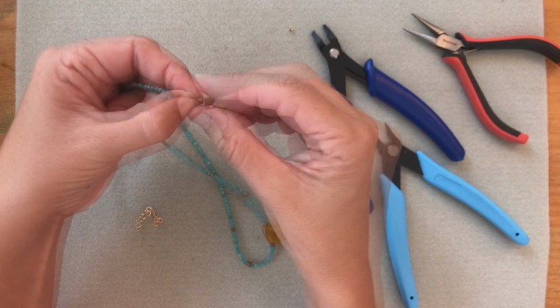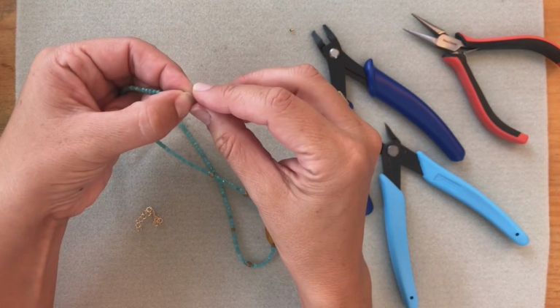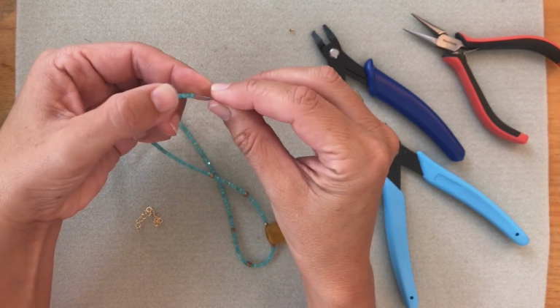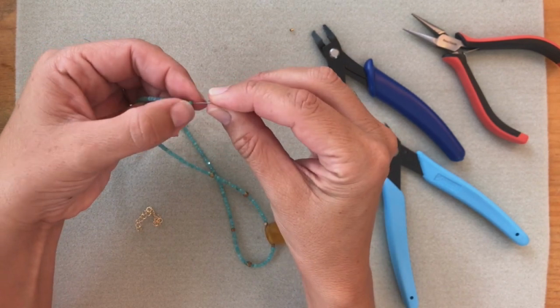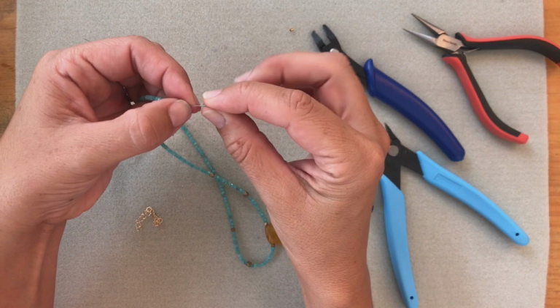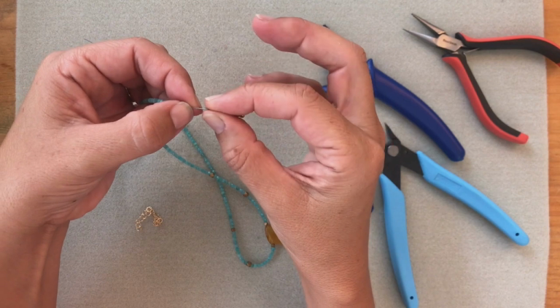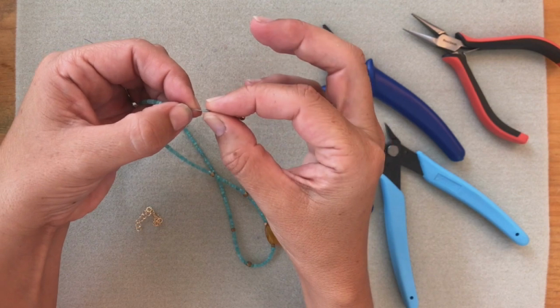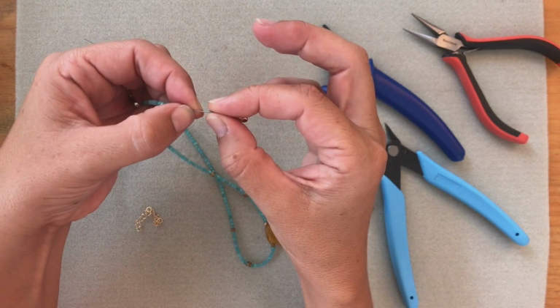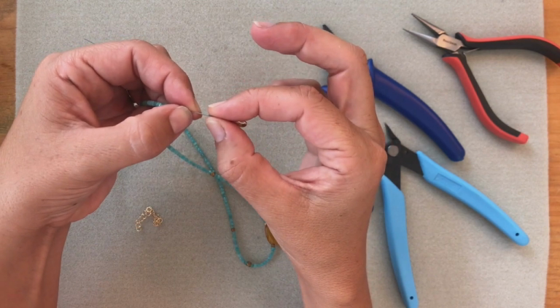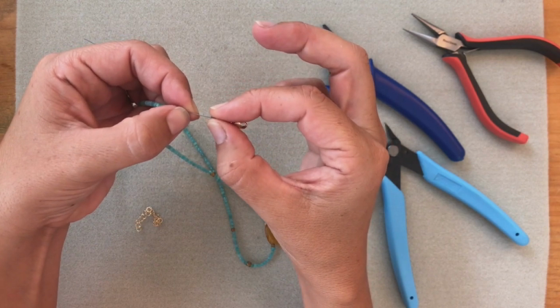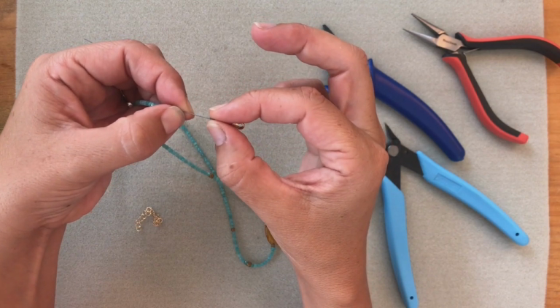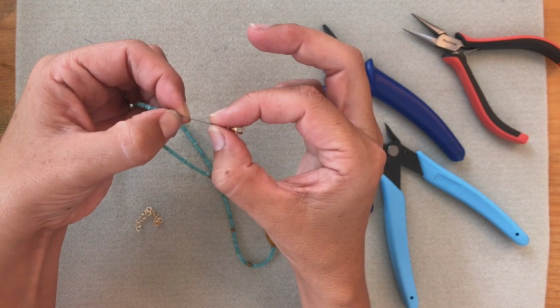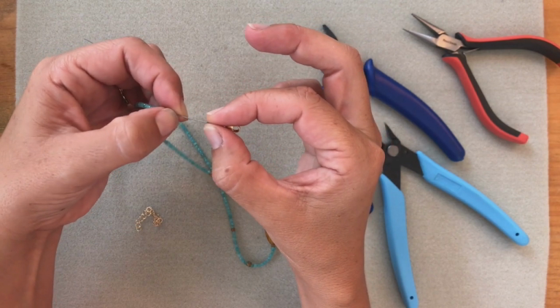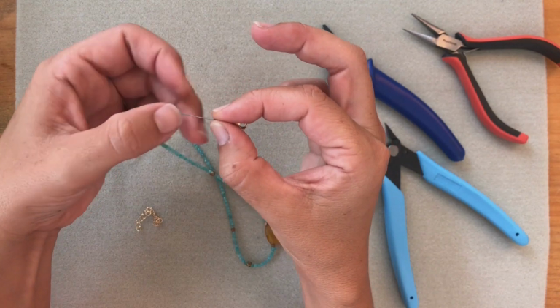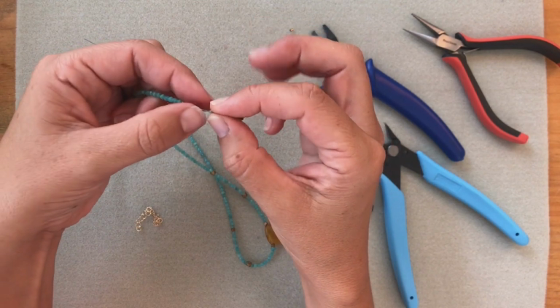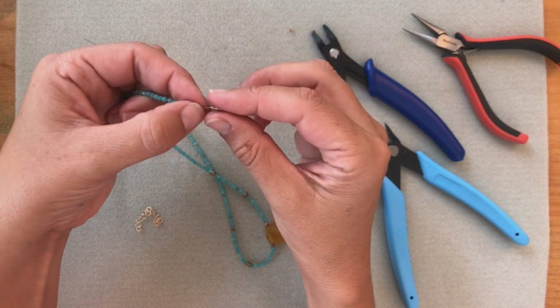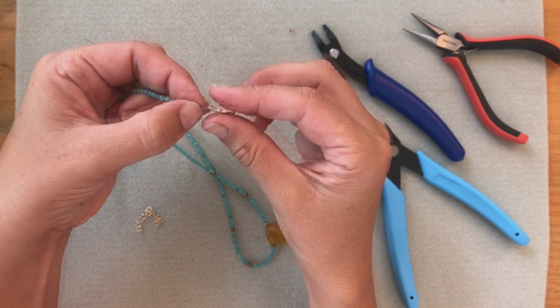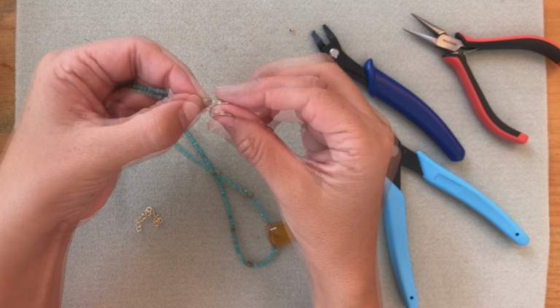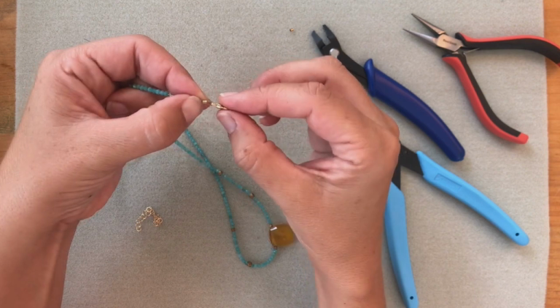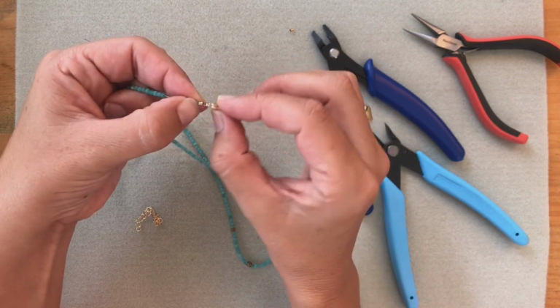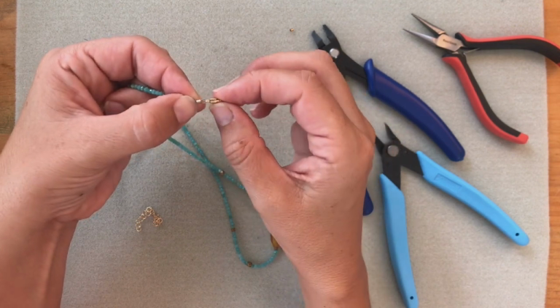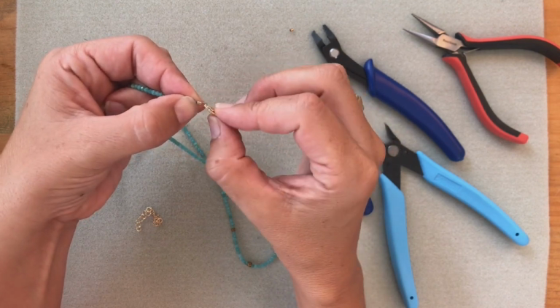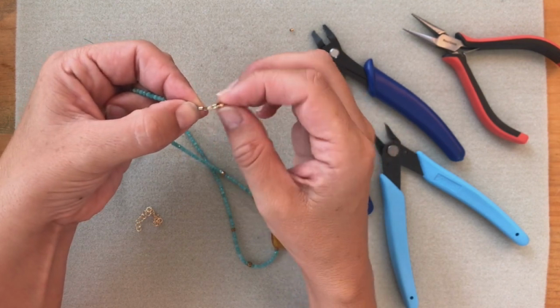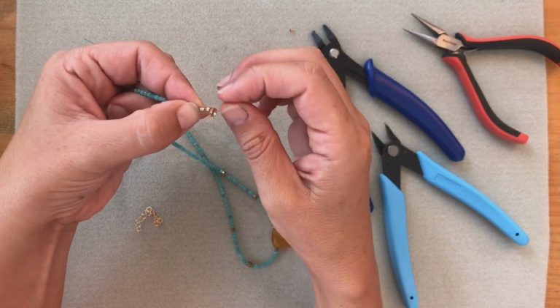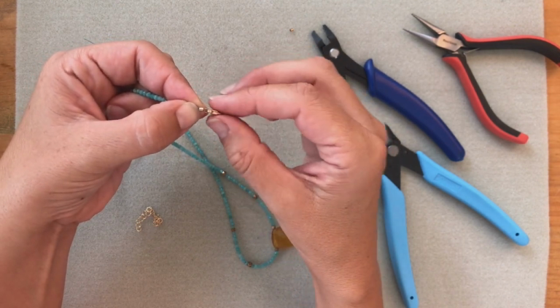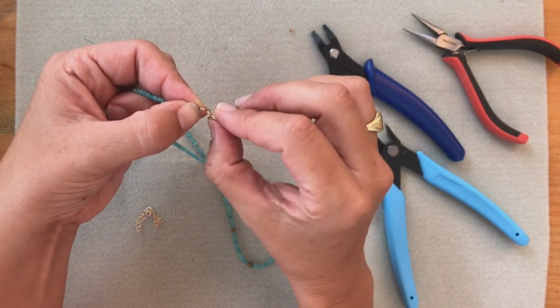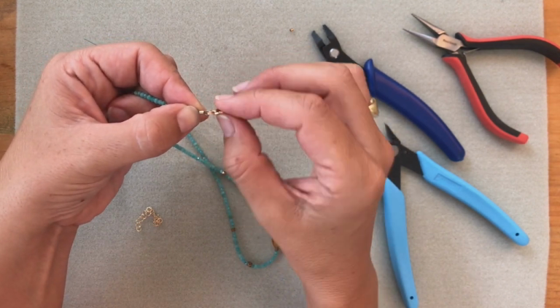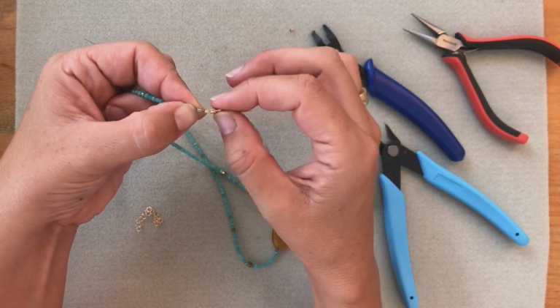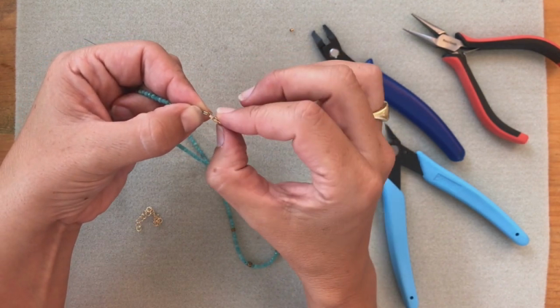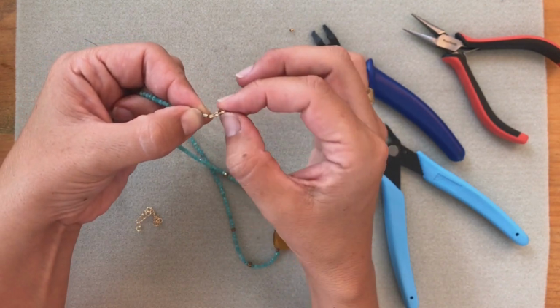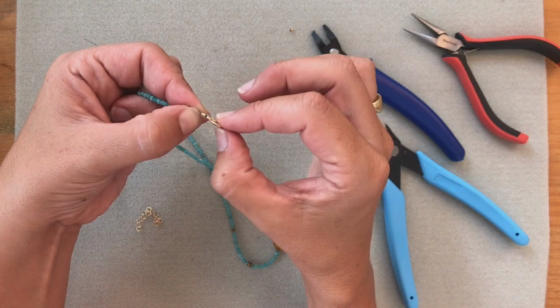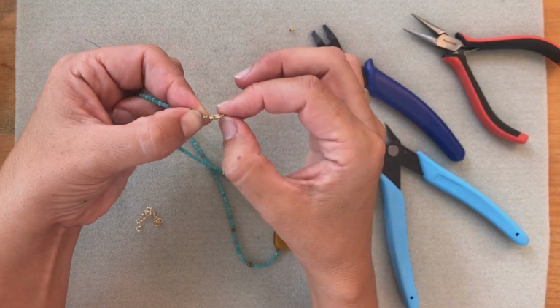I'm going to hold the crimp tube and pull the strand that has the beads versus the small little strand. I'm going to make sure that I have enough space here in my loop so that the clasp can move.